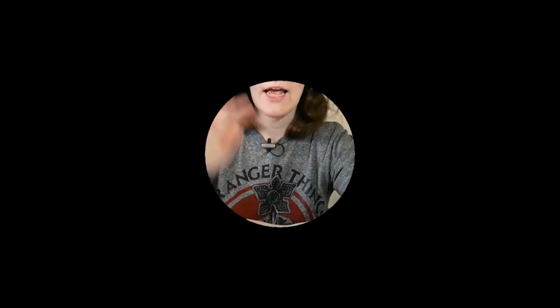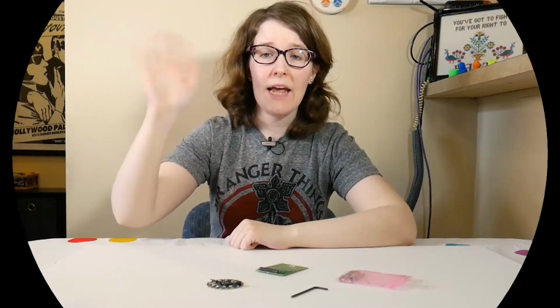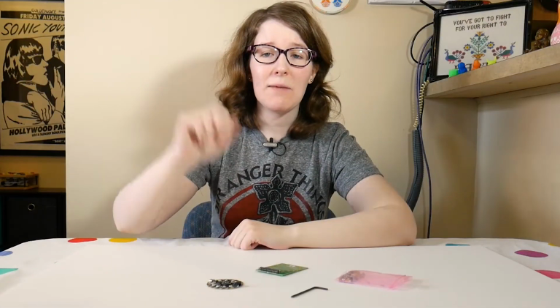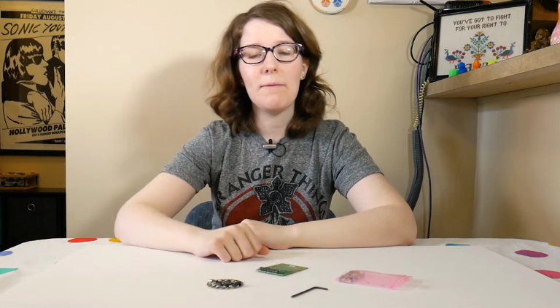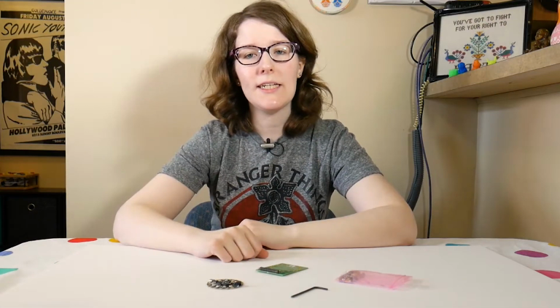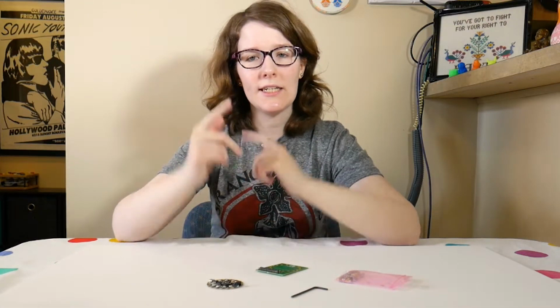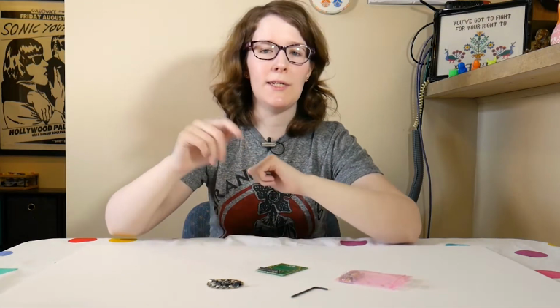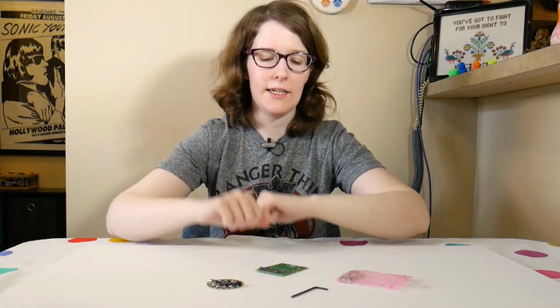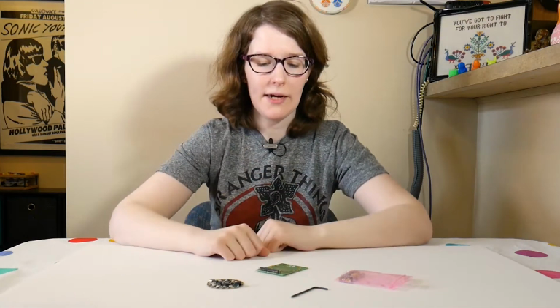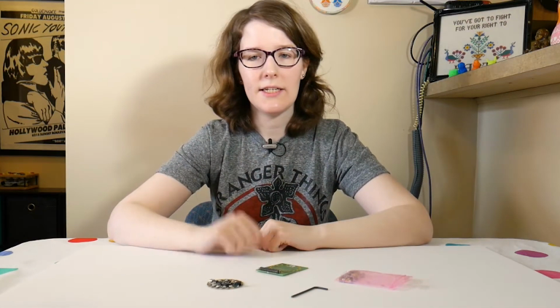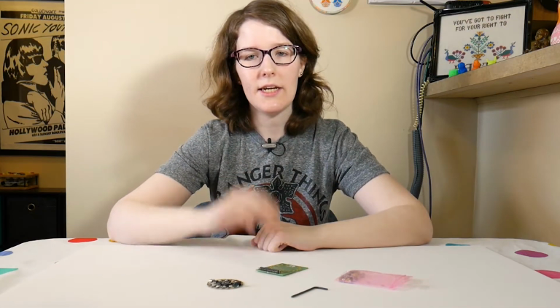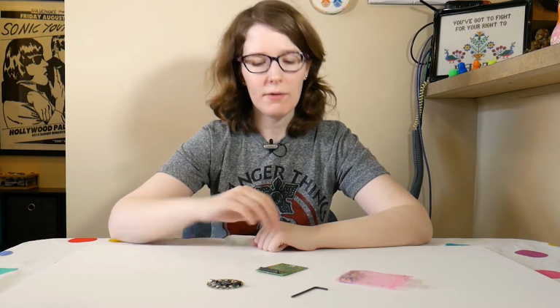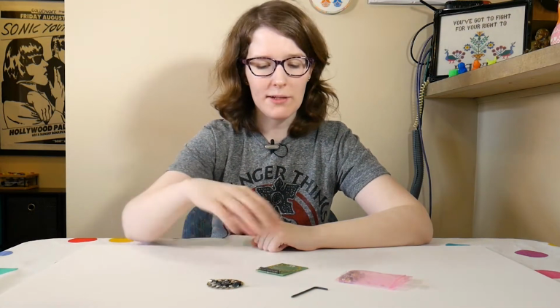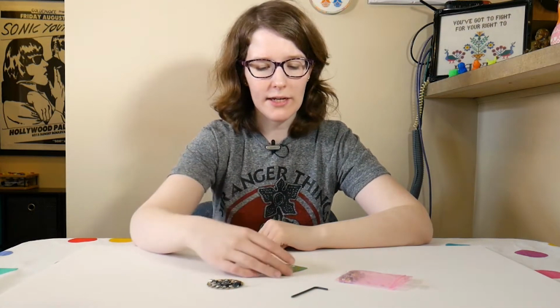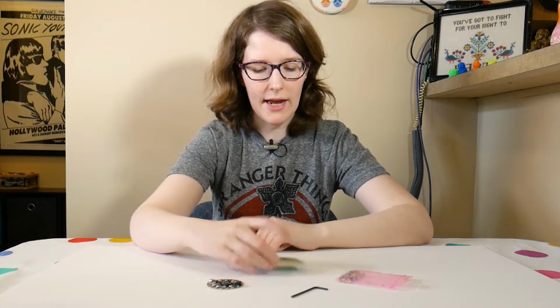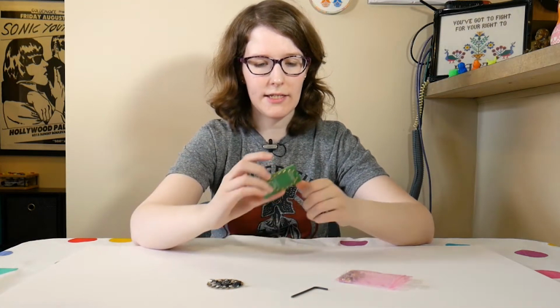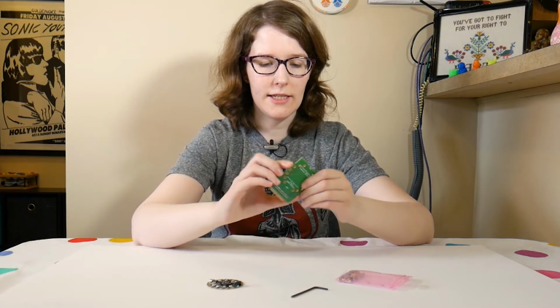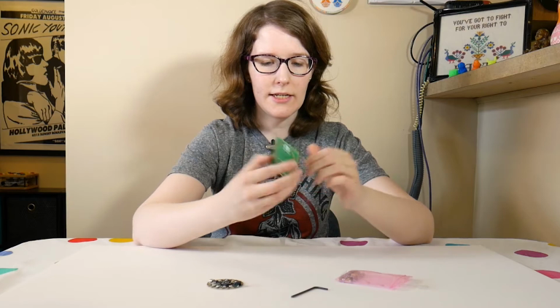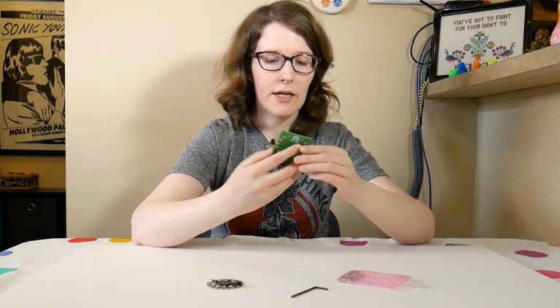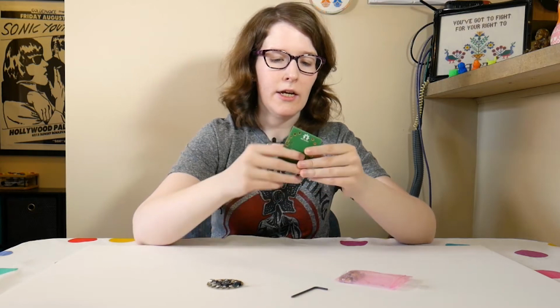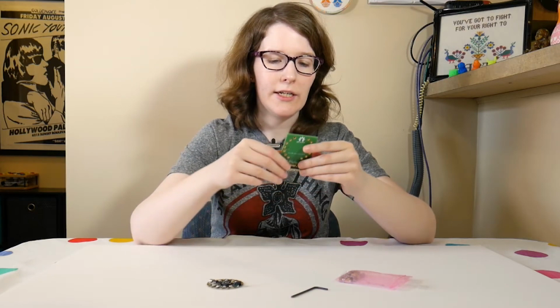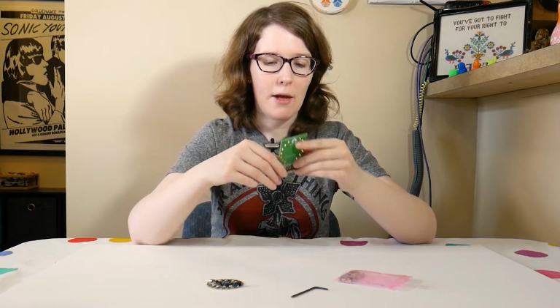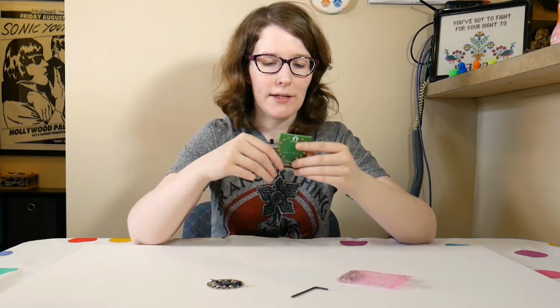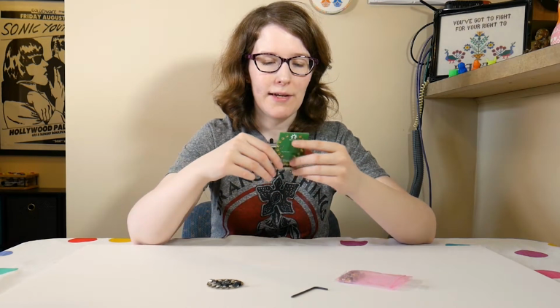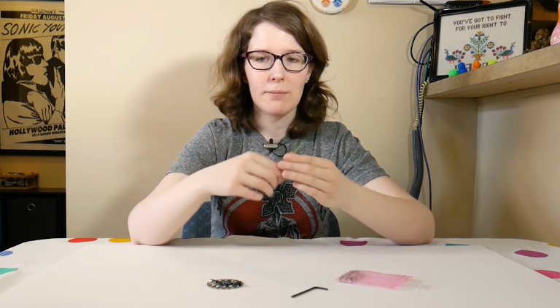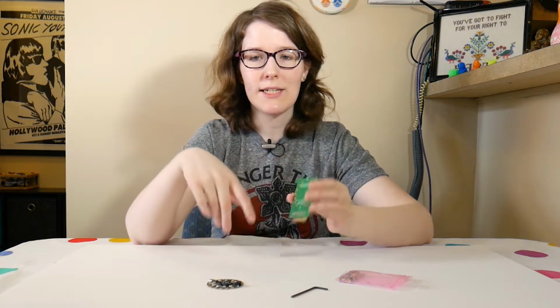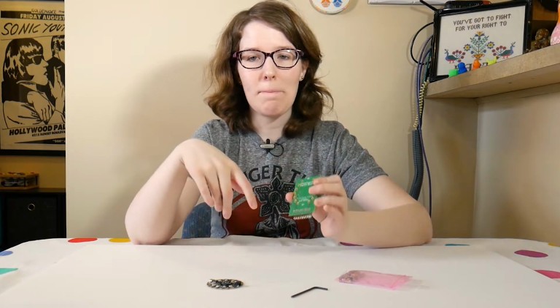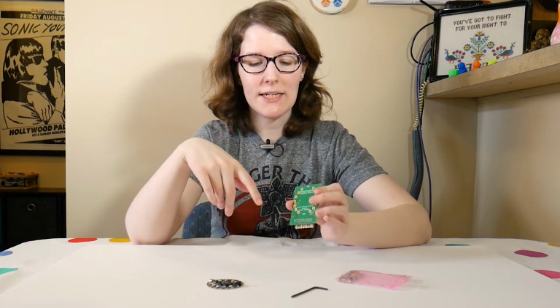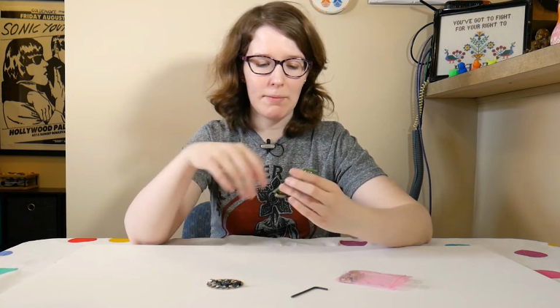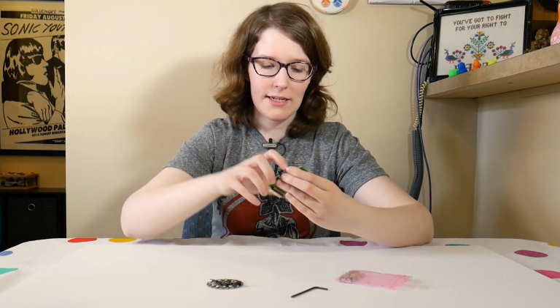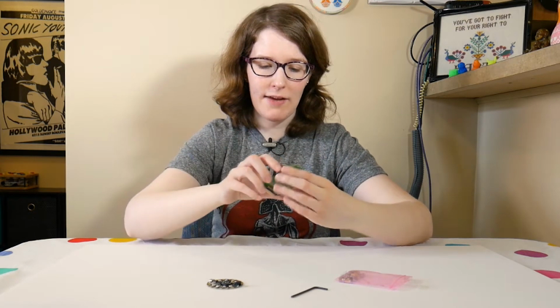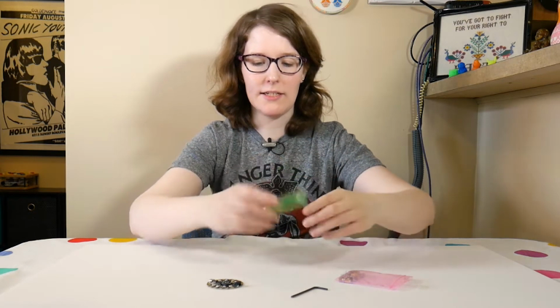Hey, what's up? I'm Liz, the Blitz City DIY, and today we're going to be looking at the Circuit Playground Express Biscuit by Dave Astels.